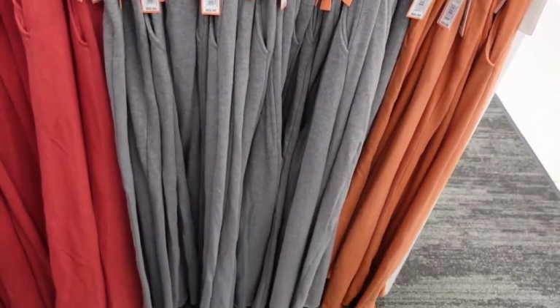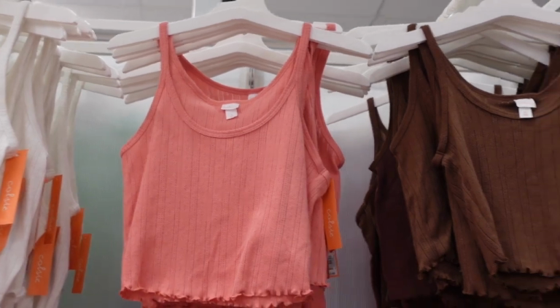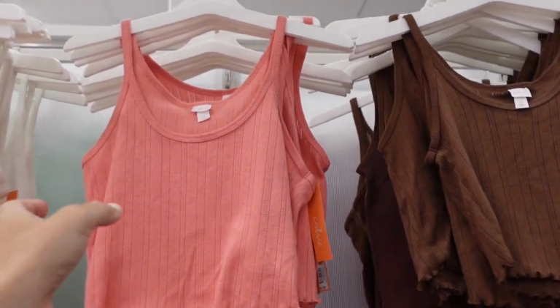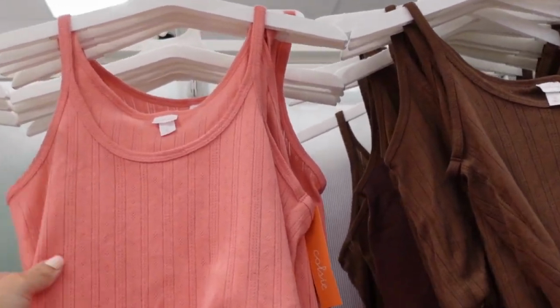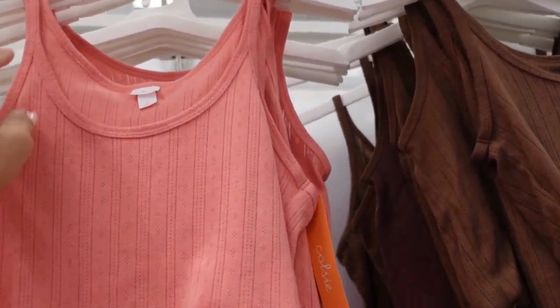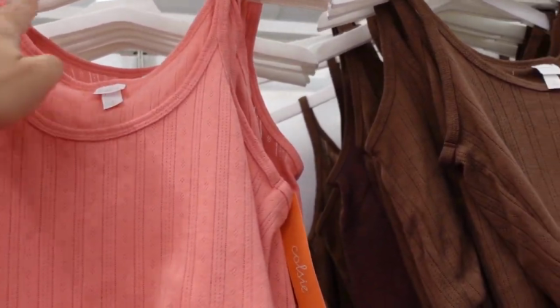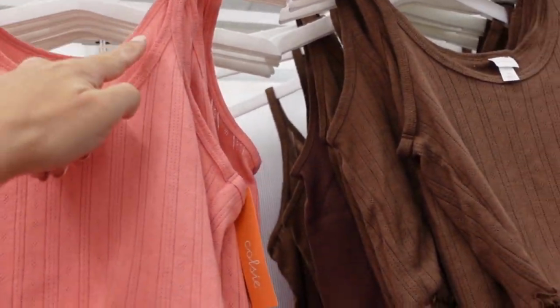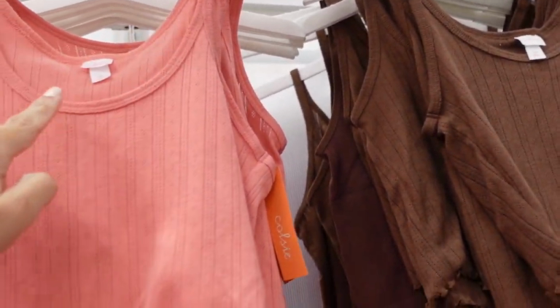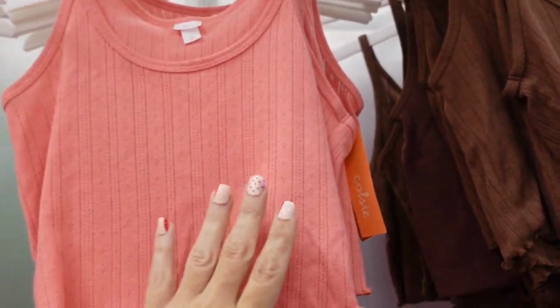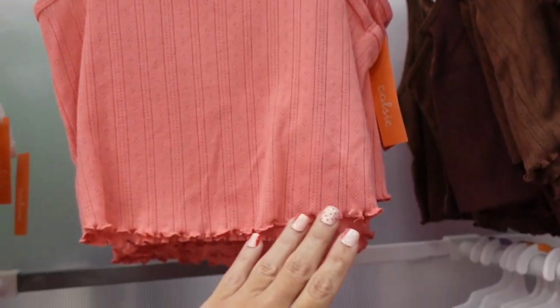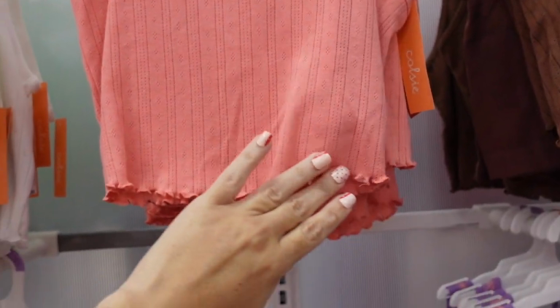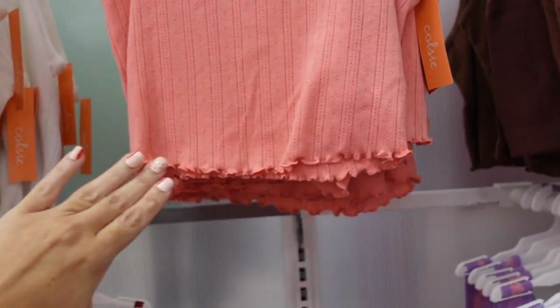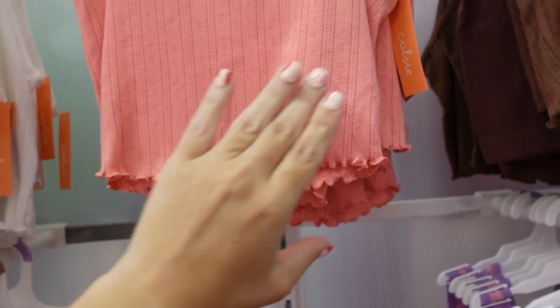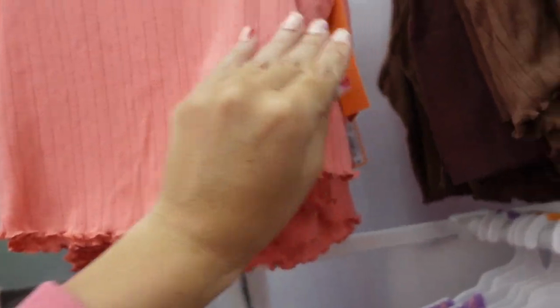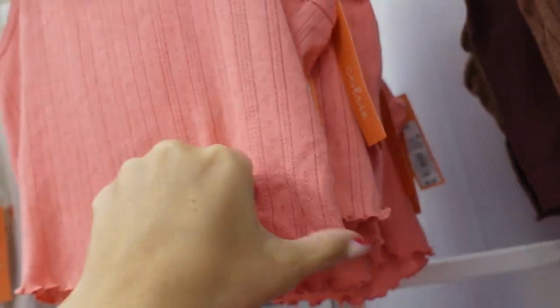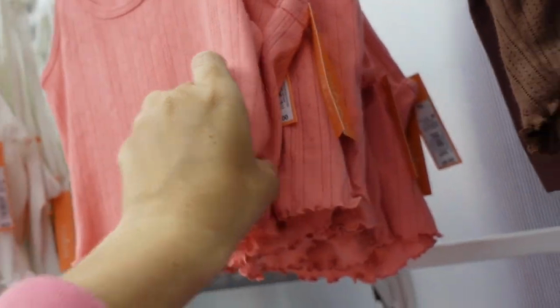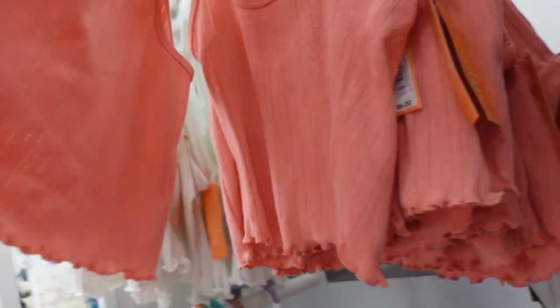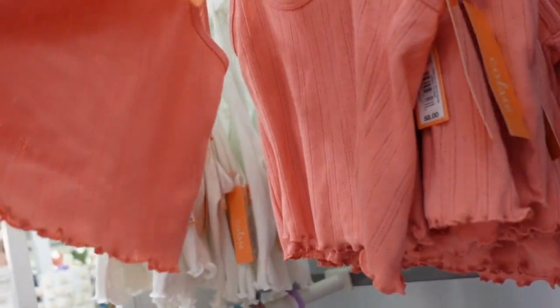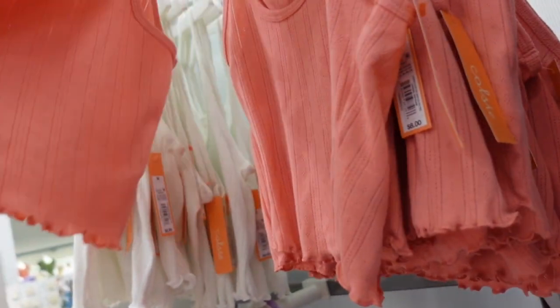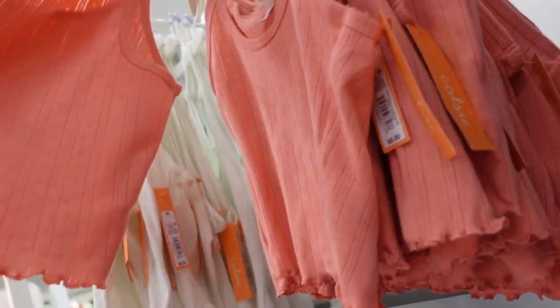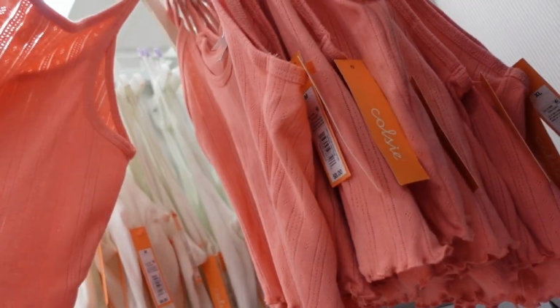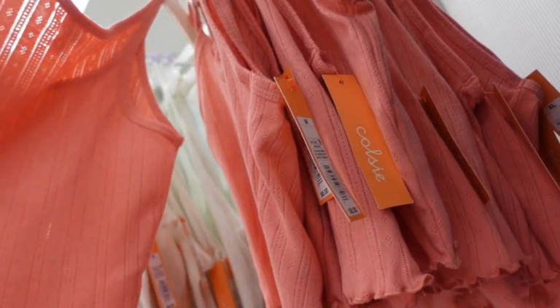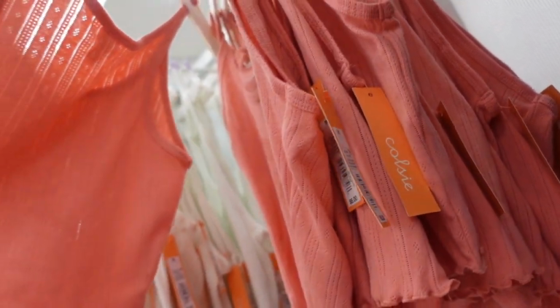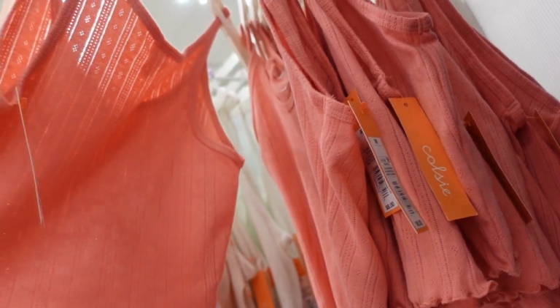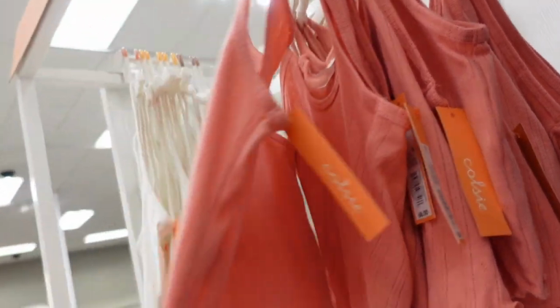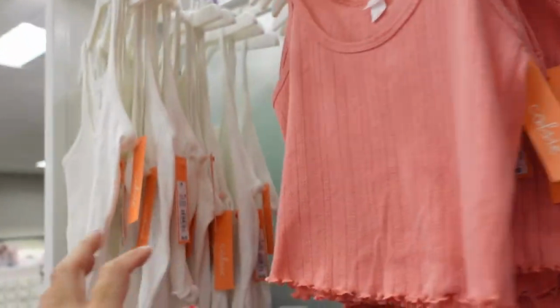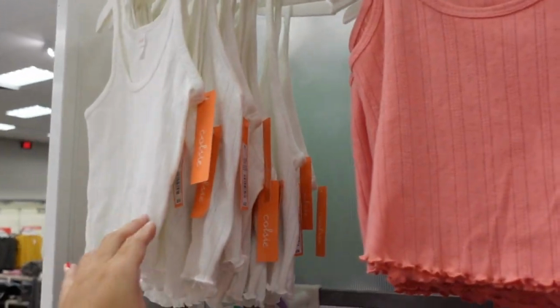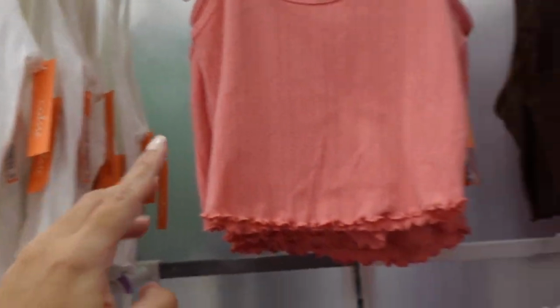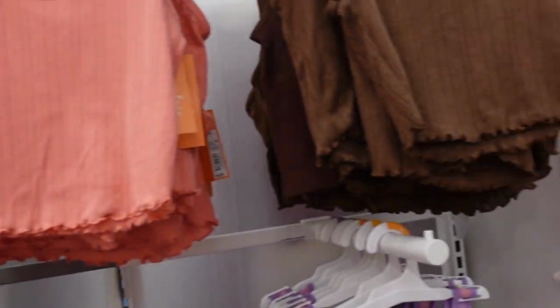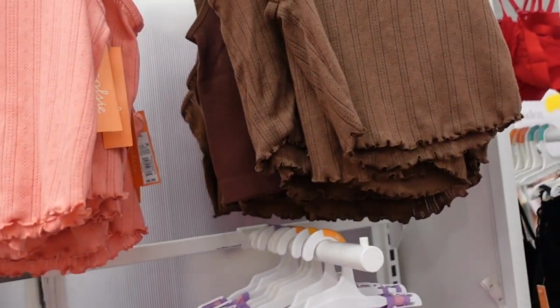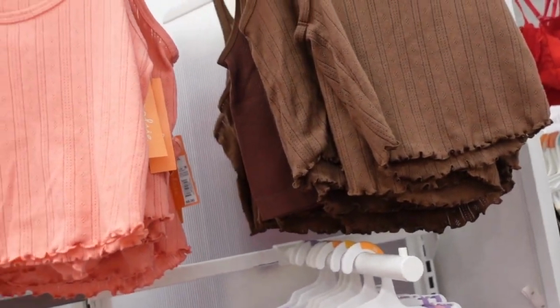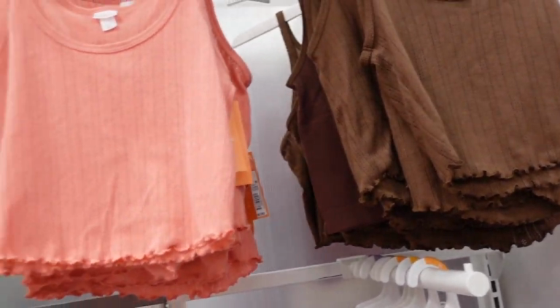Also seeing new tanks from Colsey. These have a thin strap, scoop neckline, and a ribbed material with a little lettuce trim. Same fit through the back, comes up a little bit. Colors include pink, white, and brown. They're $8.